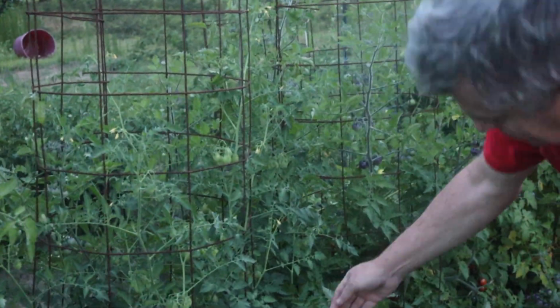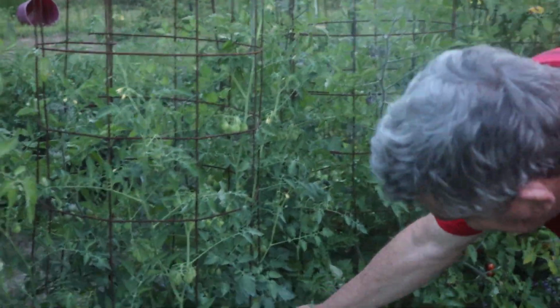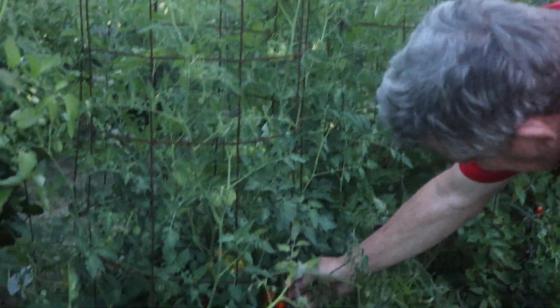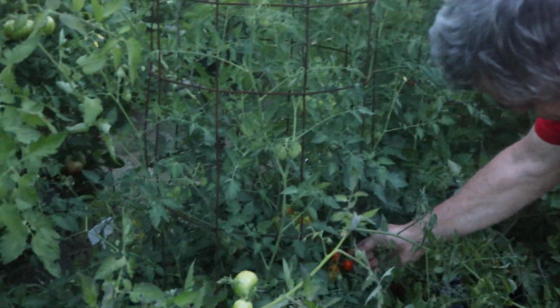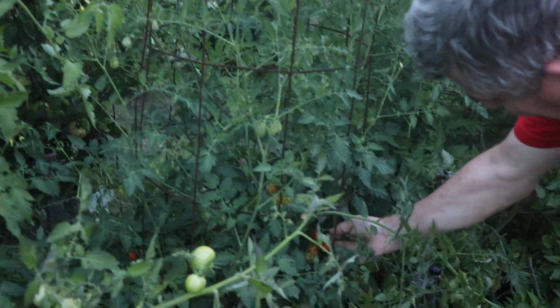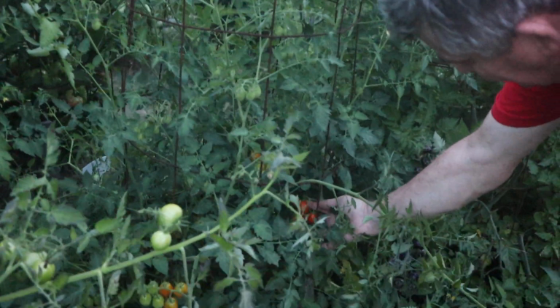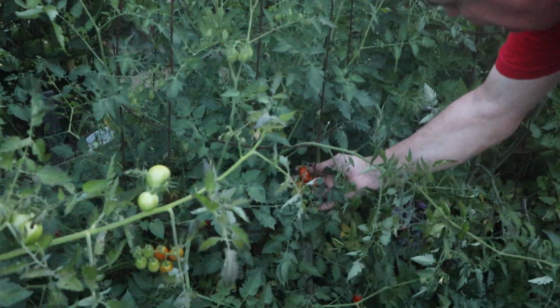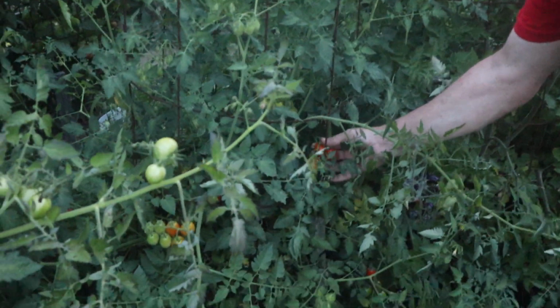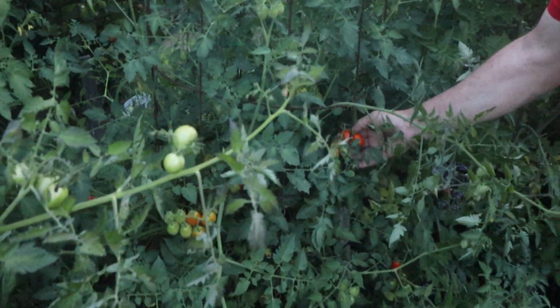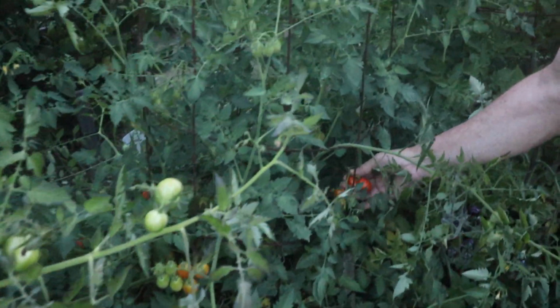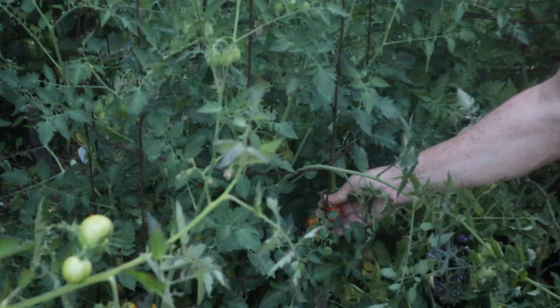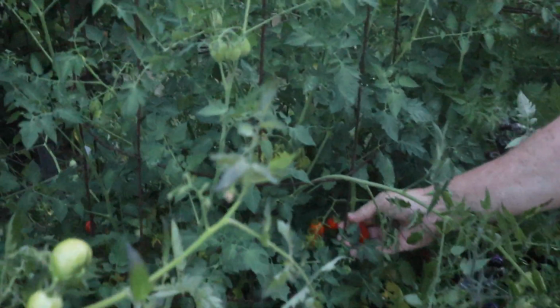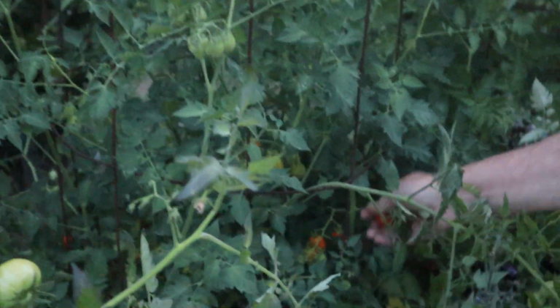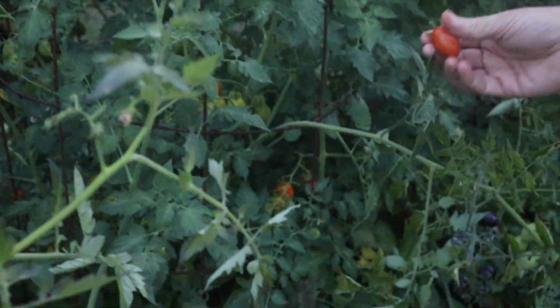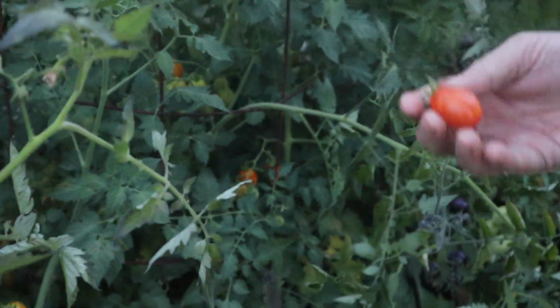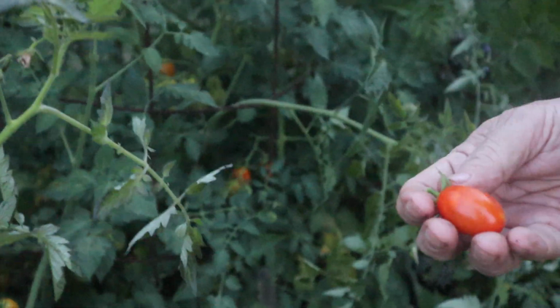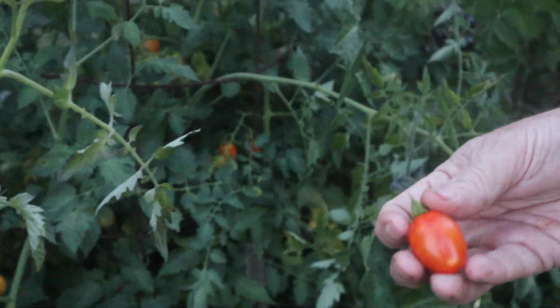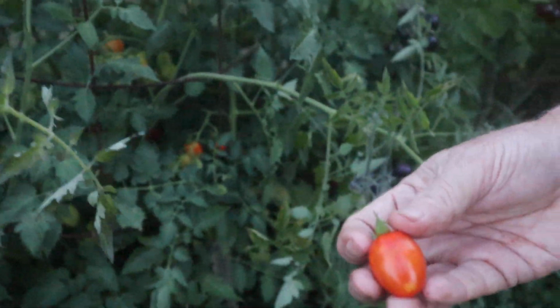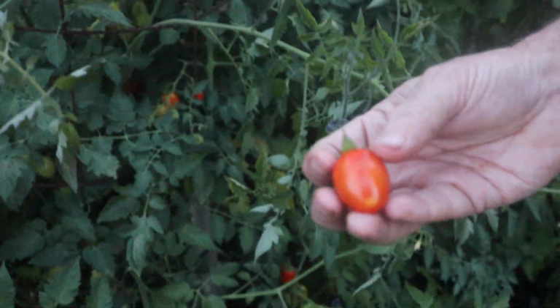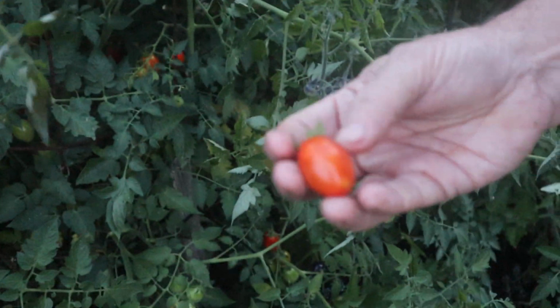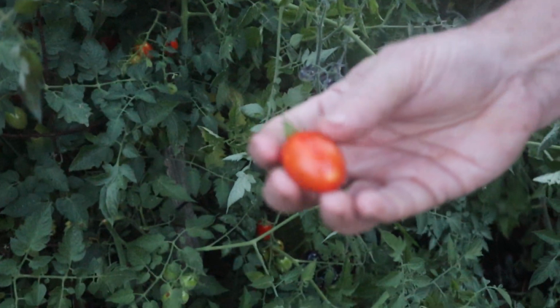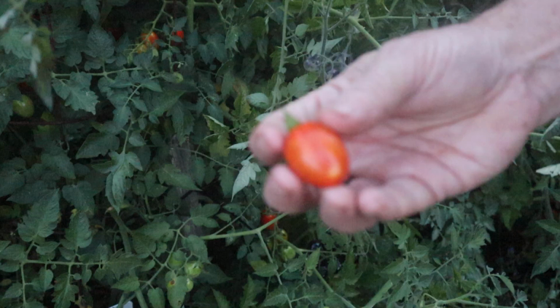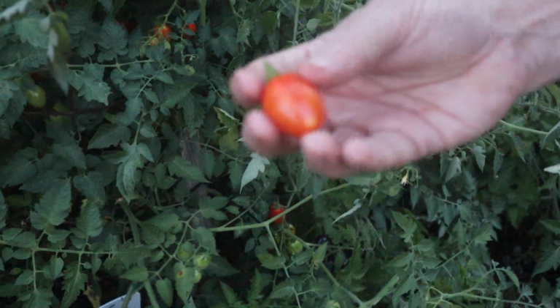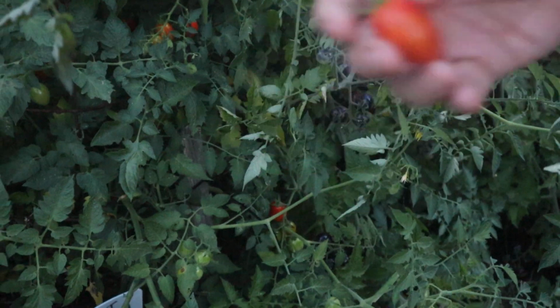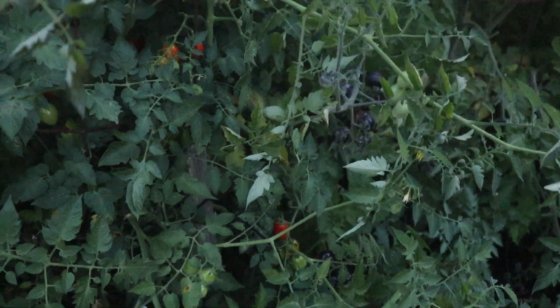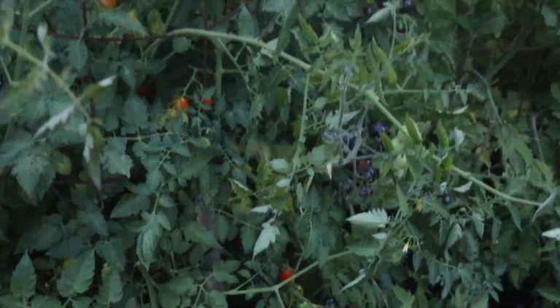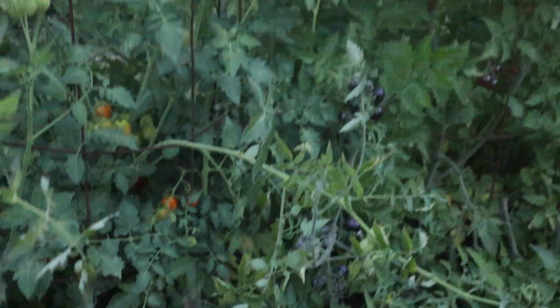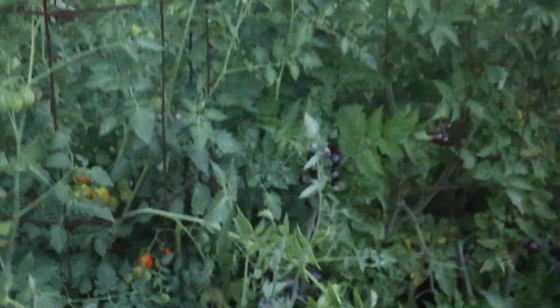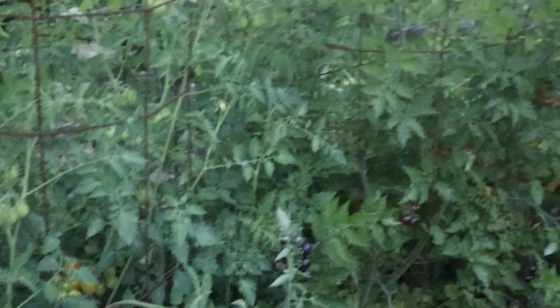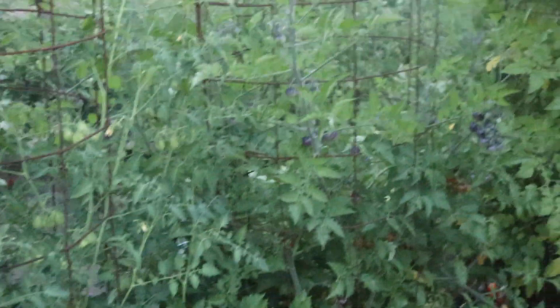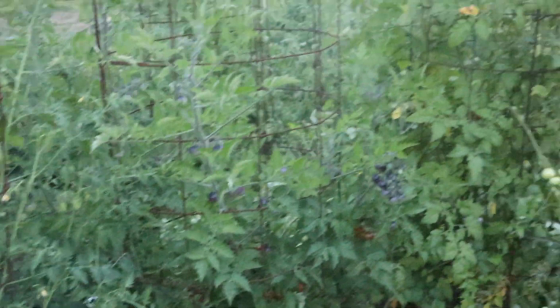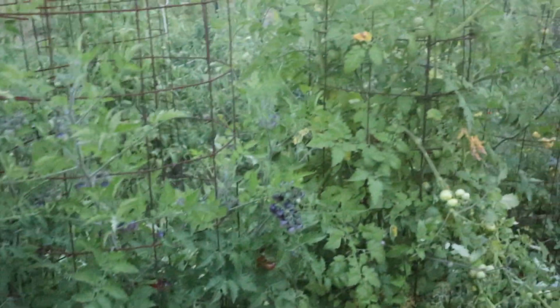This is Mountain Vineyard. It makes a grape-type tomato. It'll get a little bit redder than that. This is really a workhorse this year.